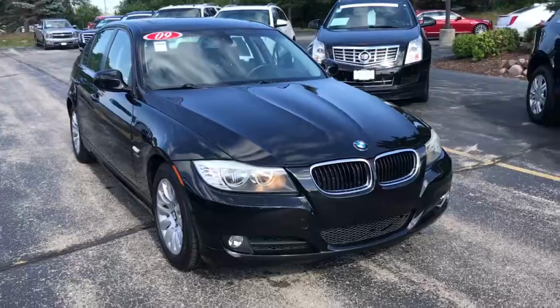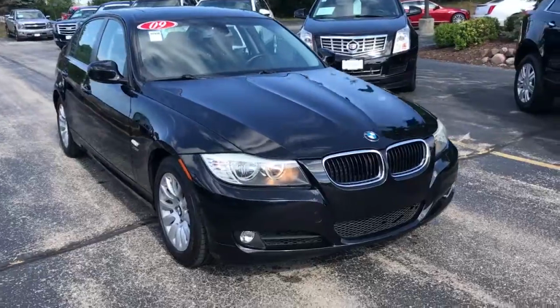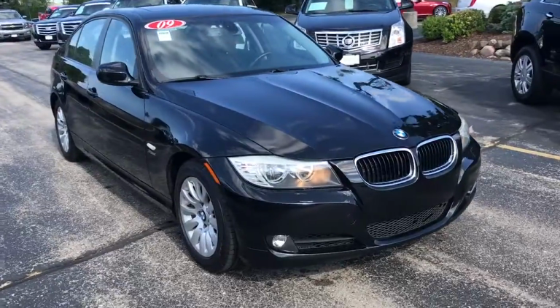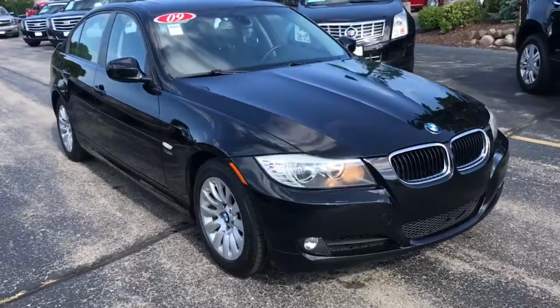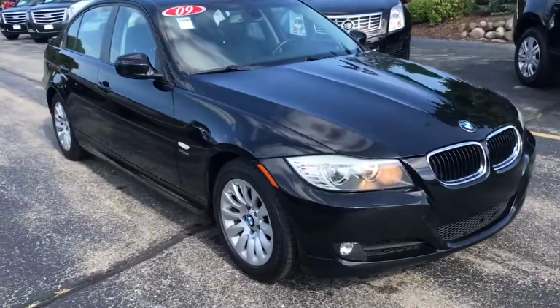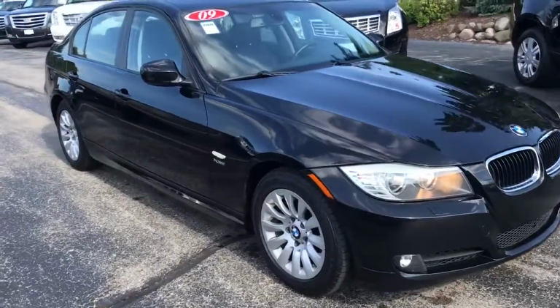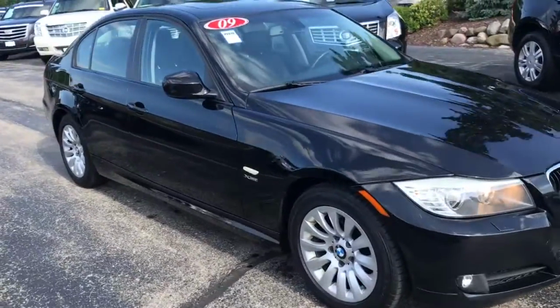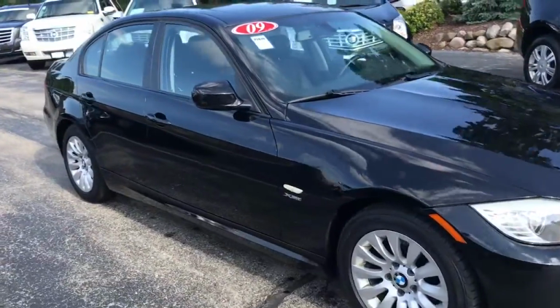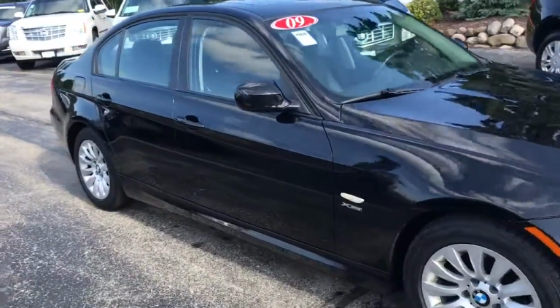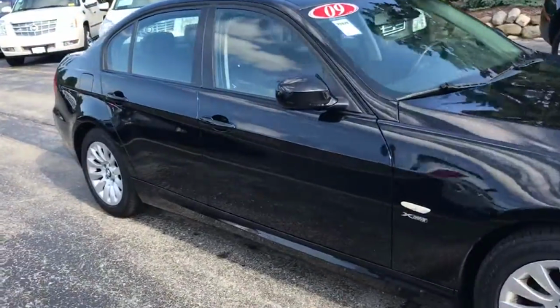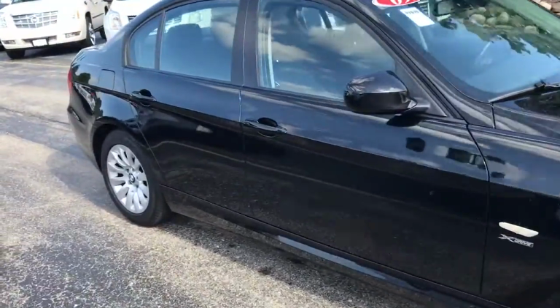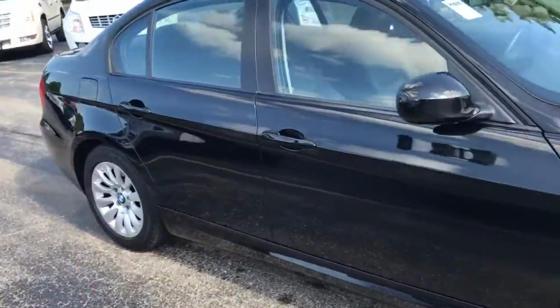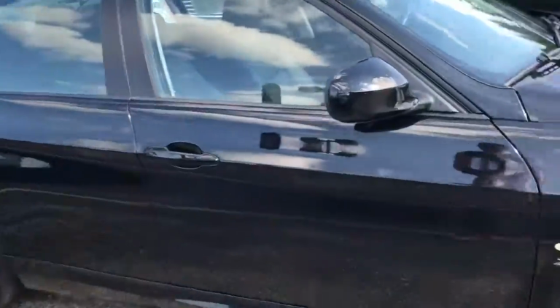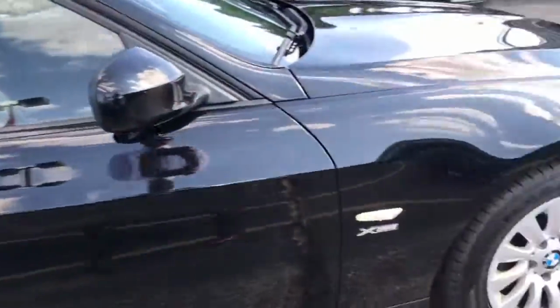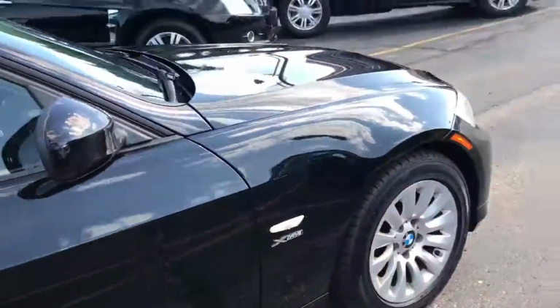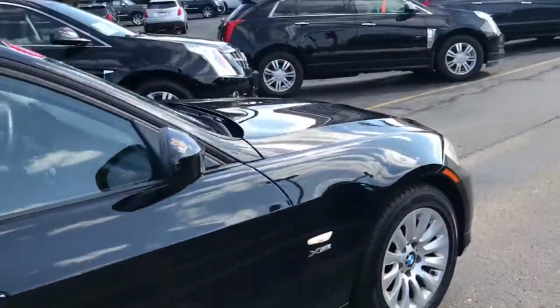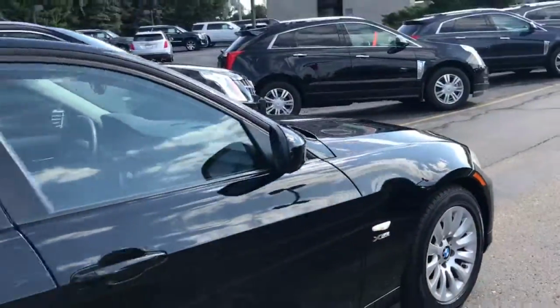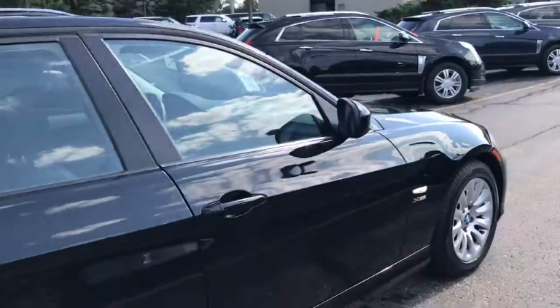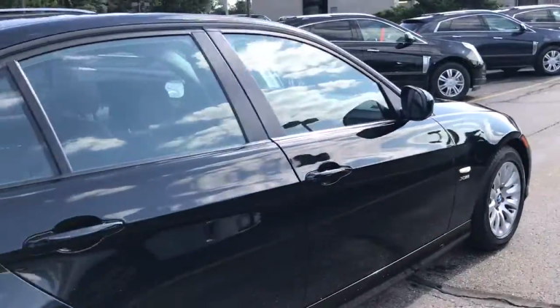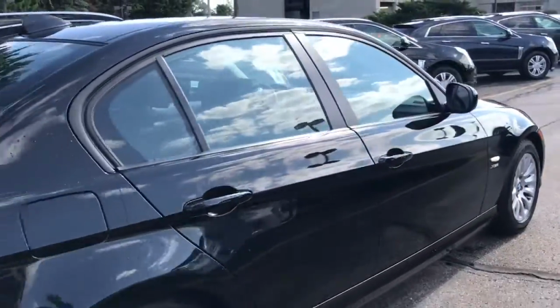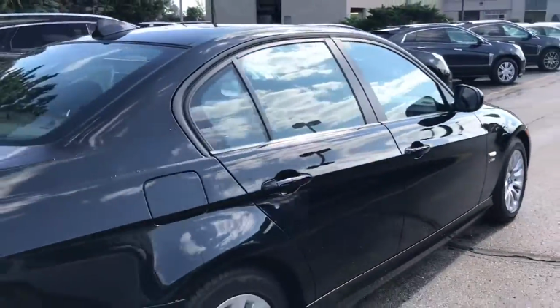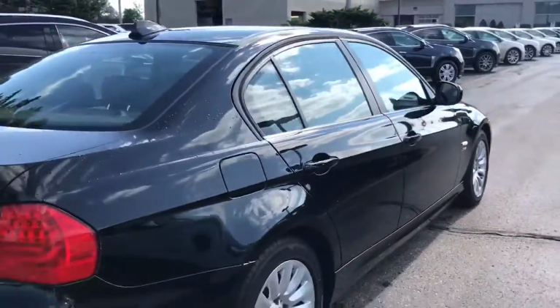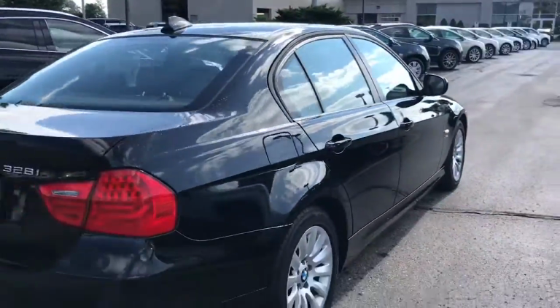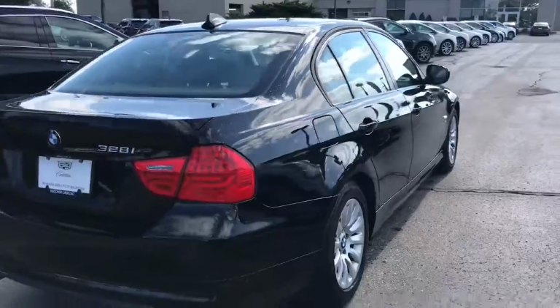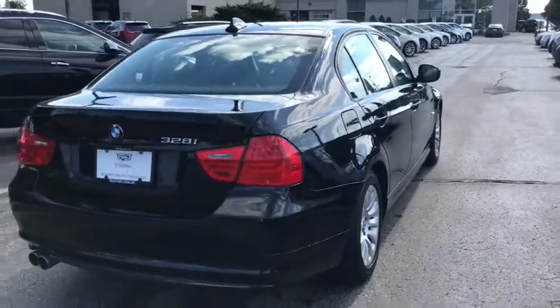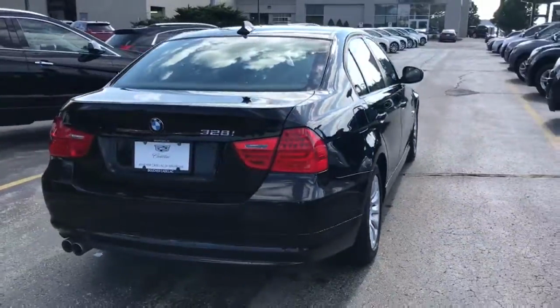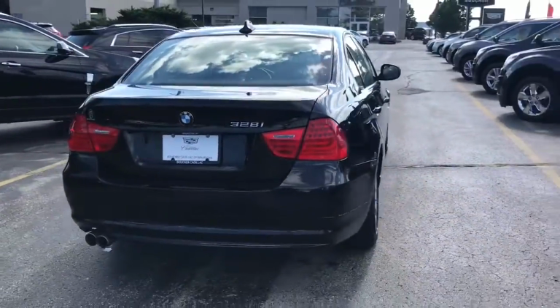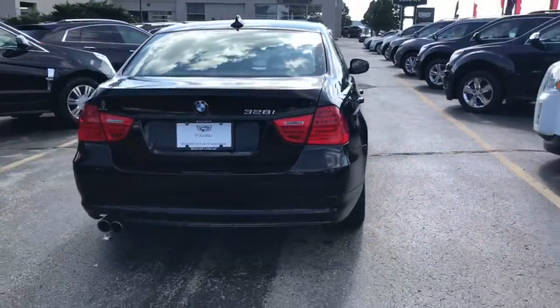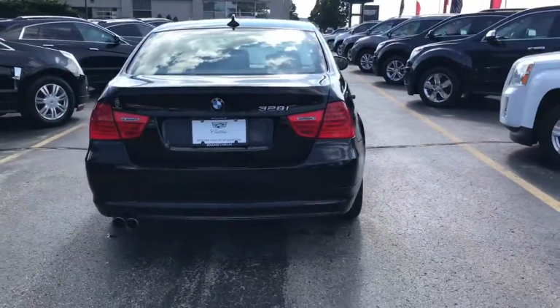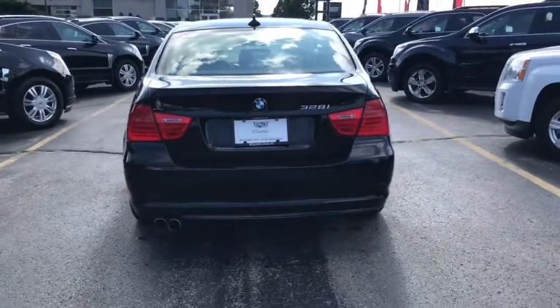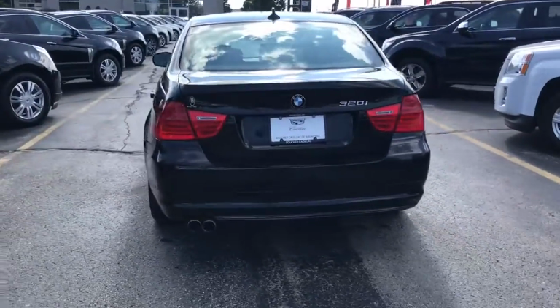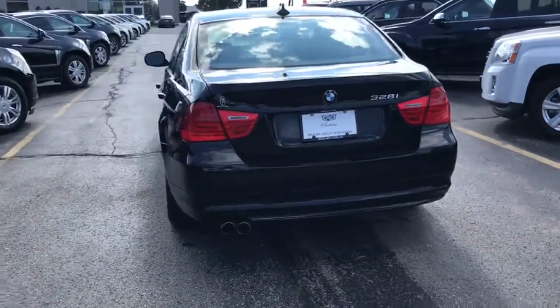Skyler here at Boucher Cadillac. Here today is our 2009 BMW 328 xDrive. This is an inline six all-wheel drive, fully inspected by our factory trained technicians with clean Carfax reports.